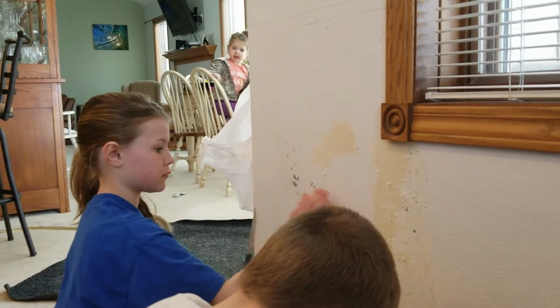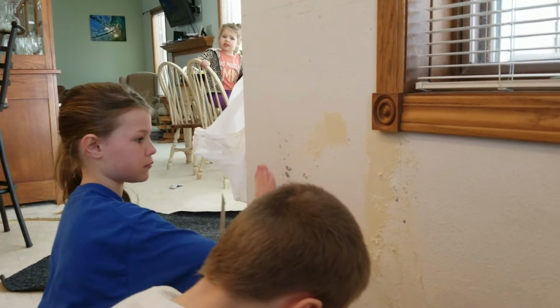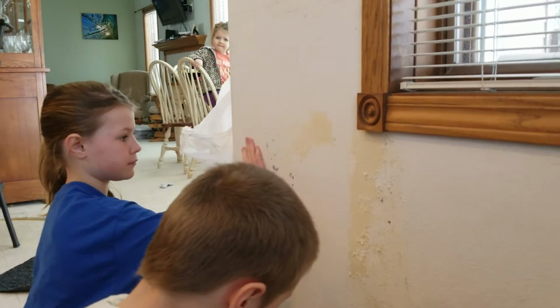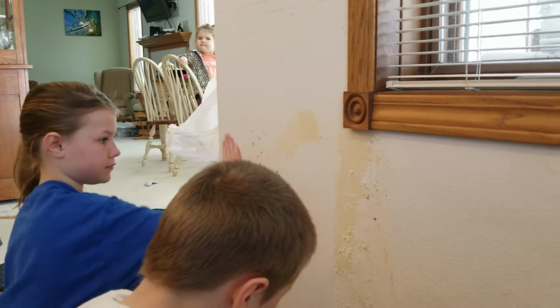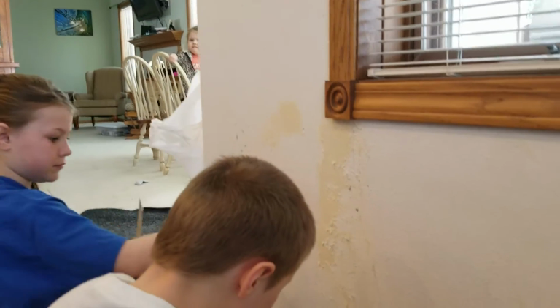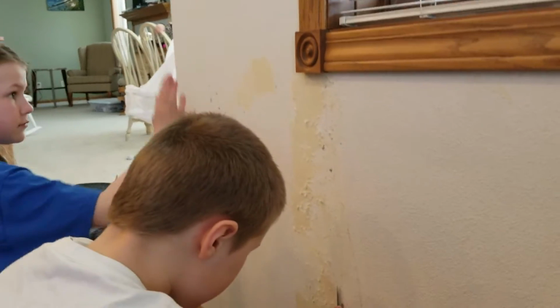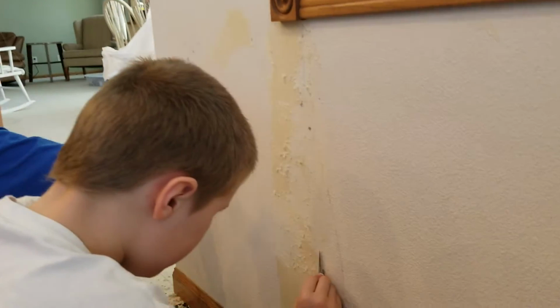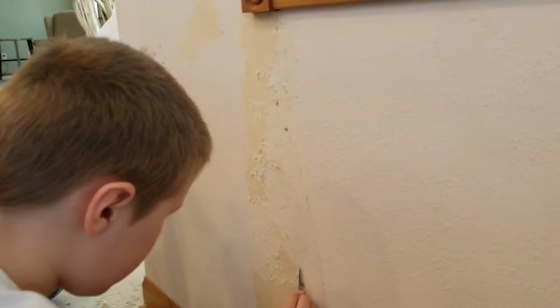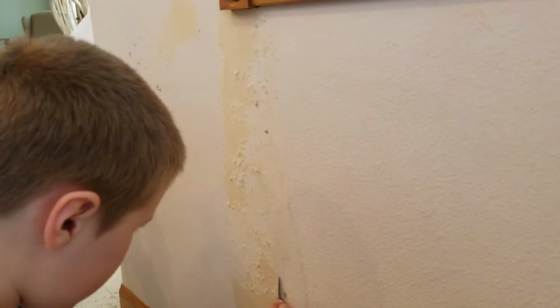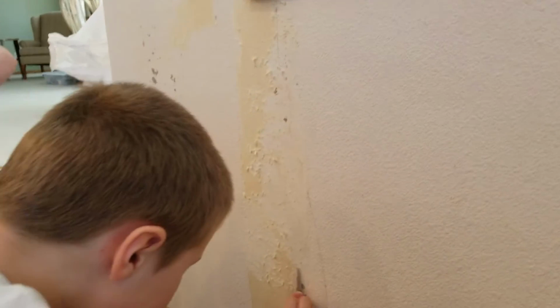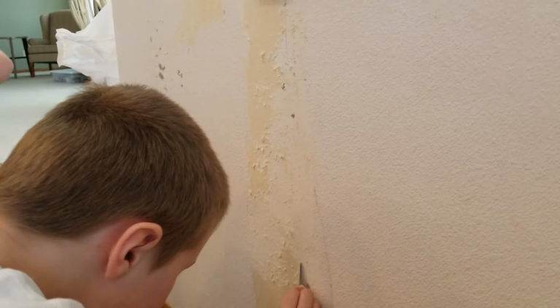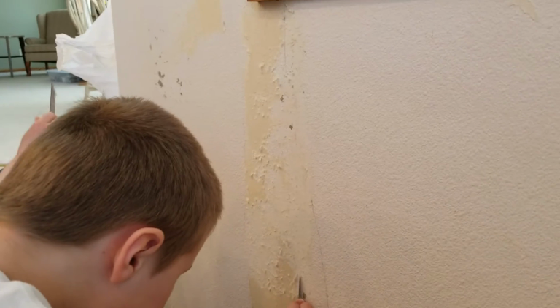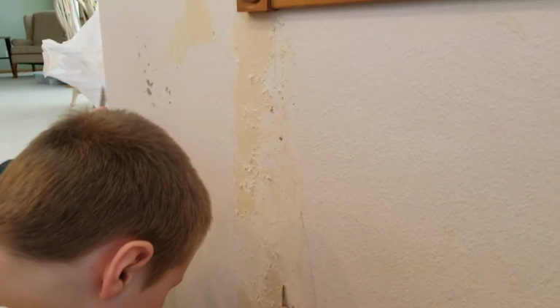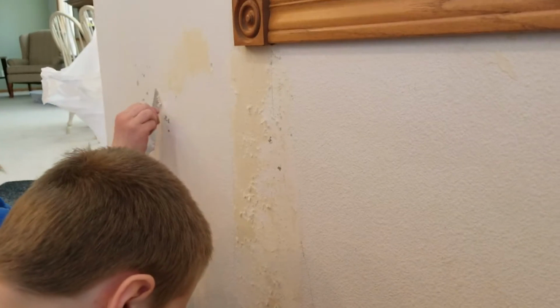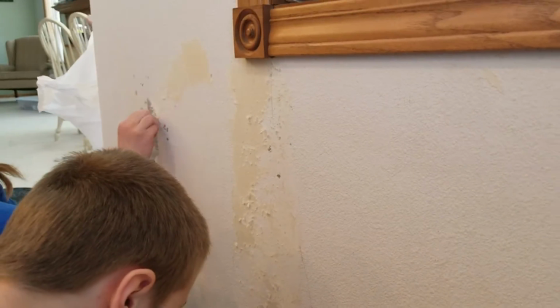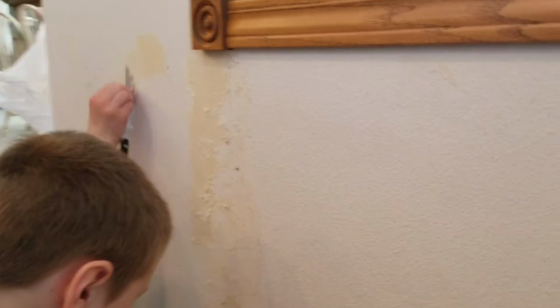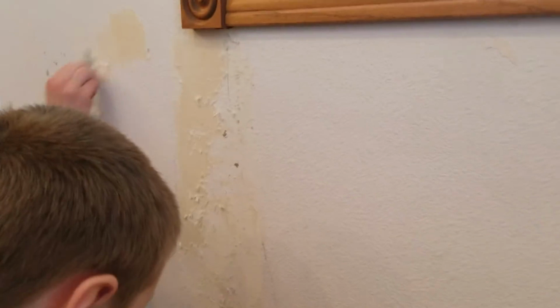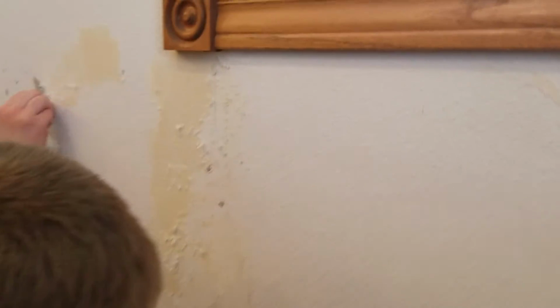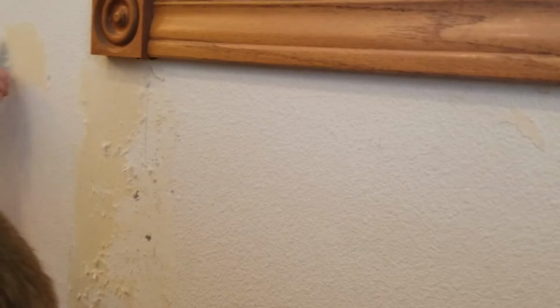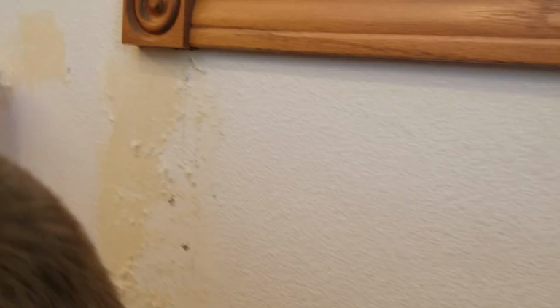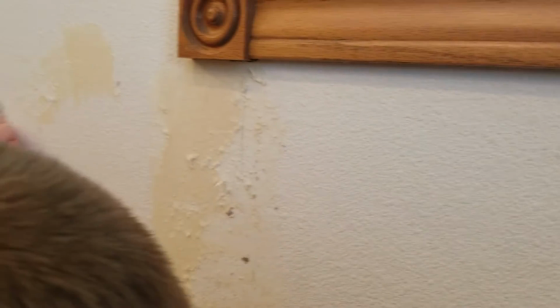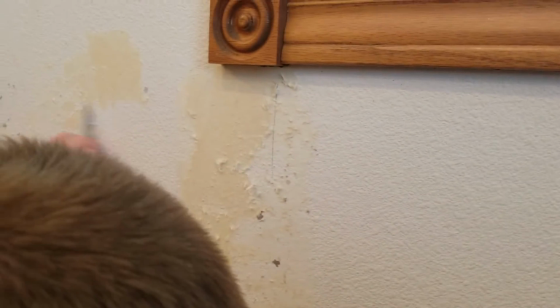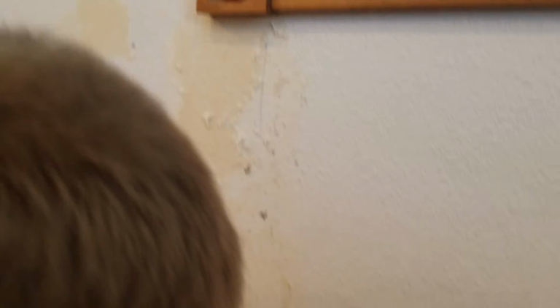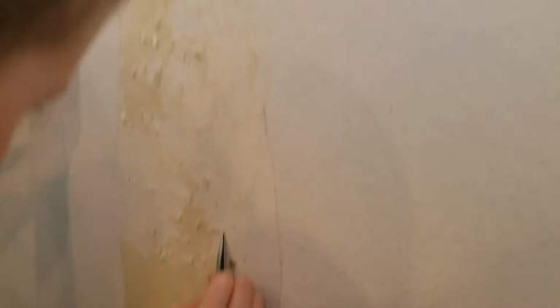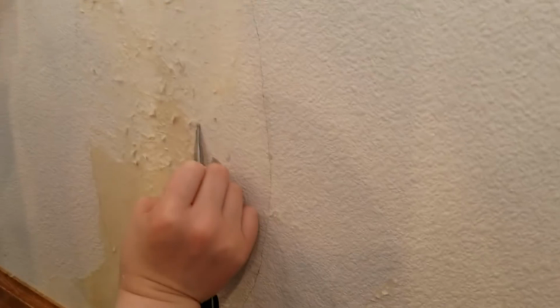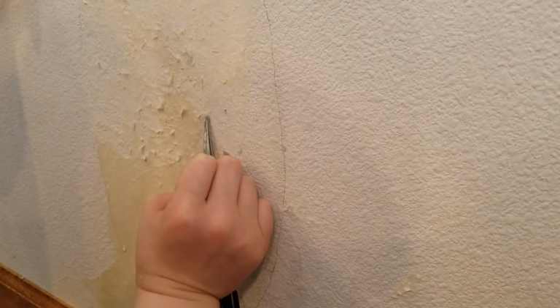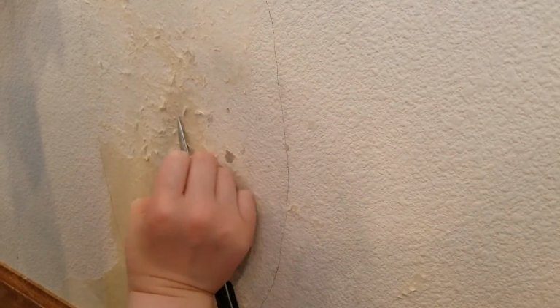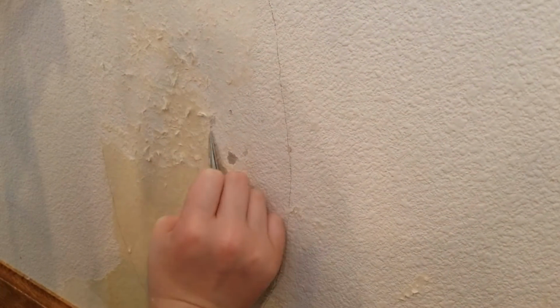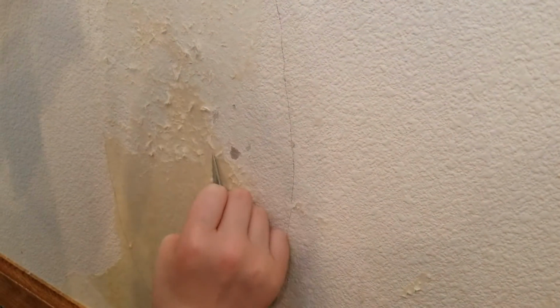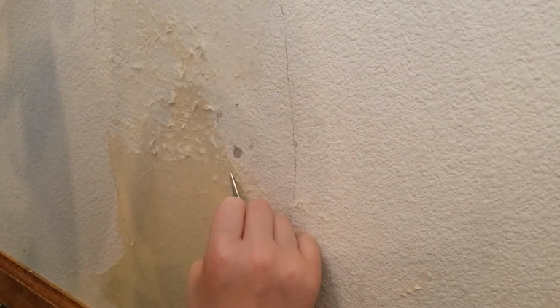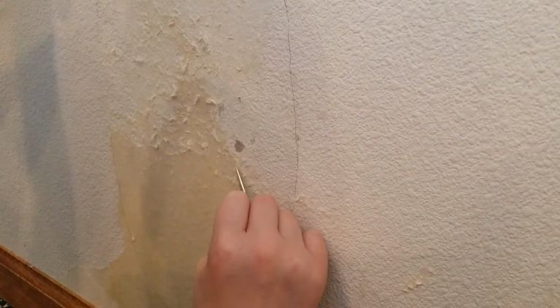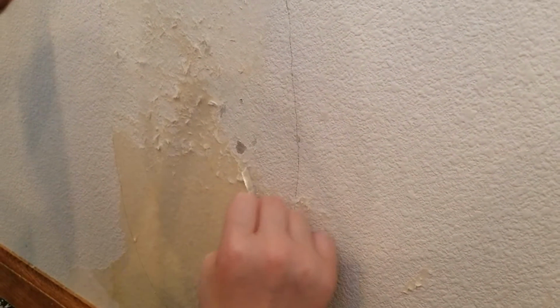Hey guys, here we are taking down the remnants of our wallpaper. We've already taken down the paper, but there's quite a bit of glue and a little excess paper that we're trying to get off, which is a pain in the neck.